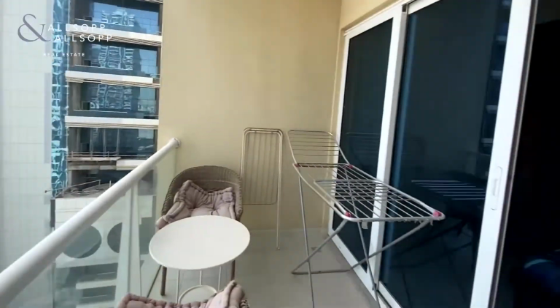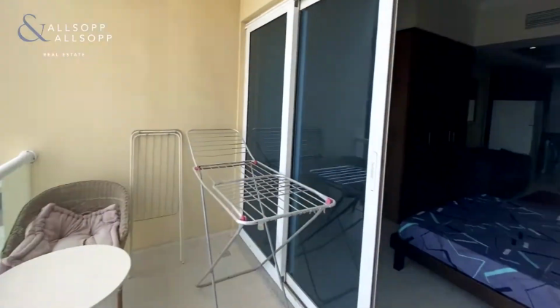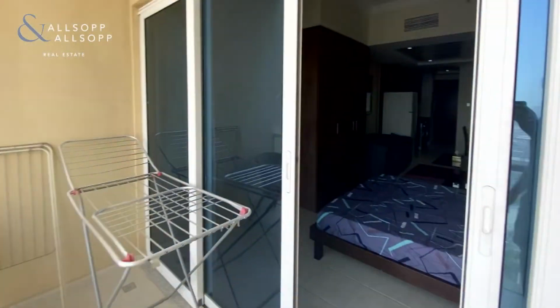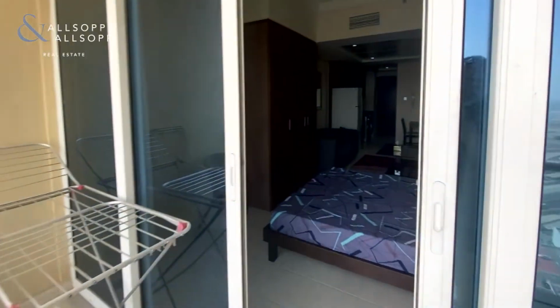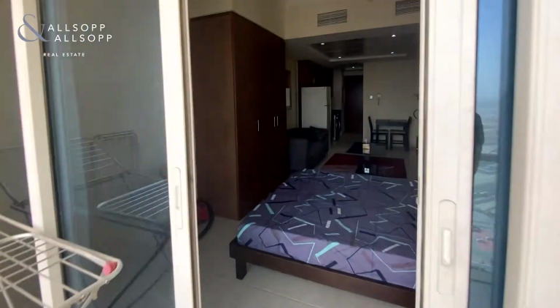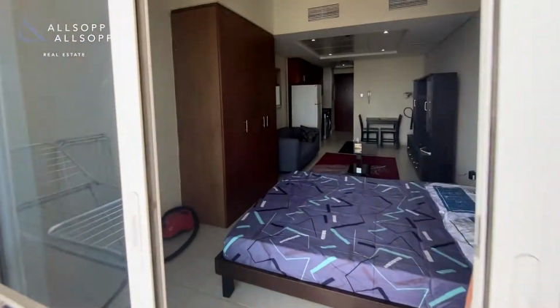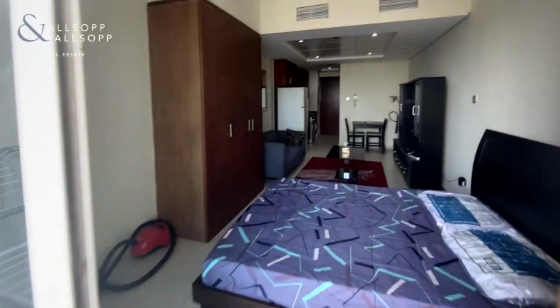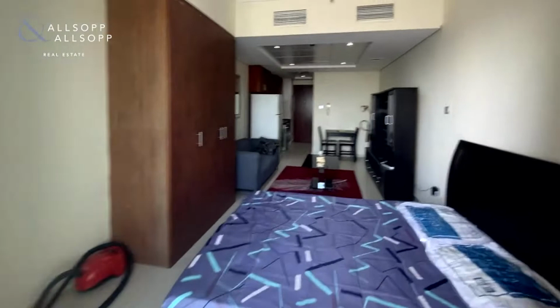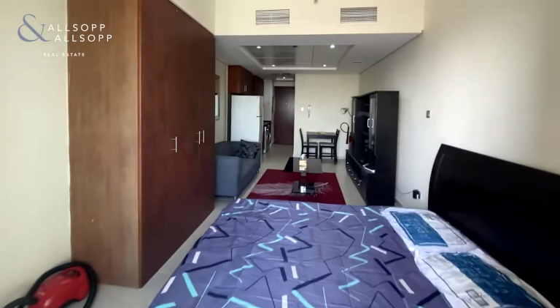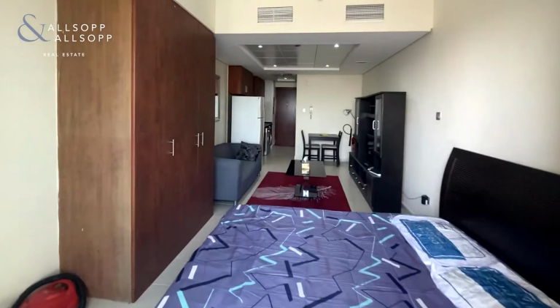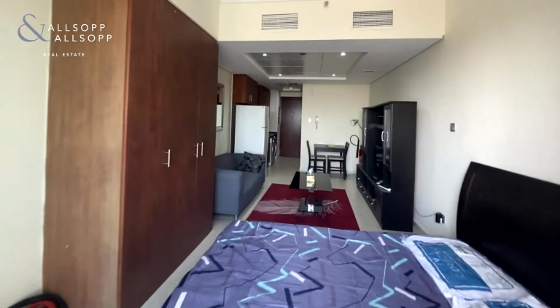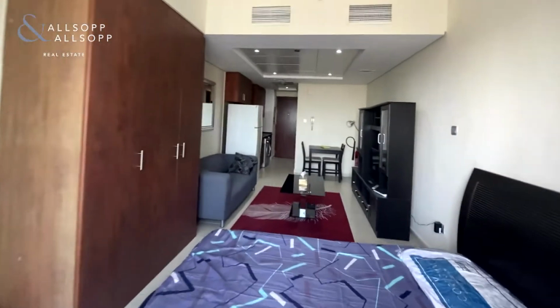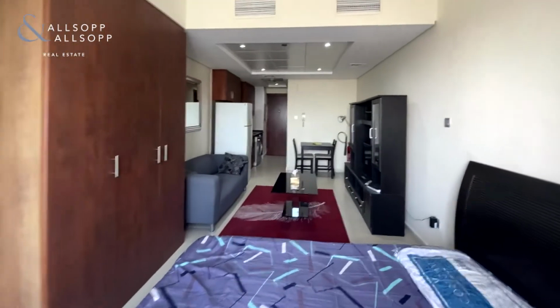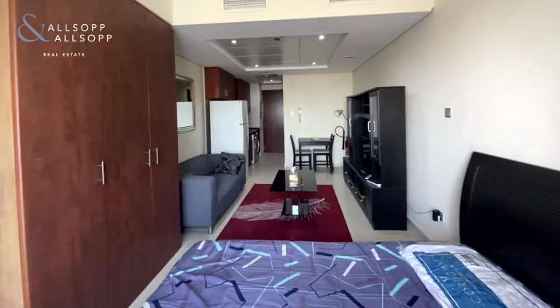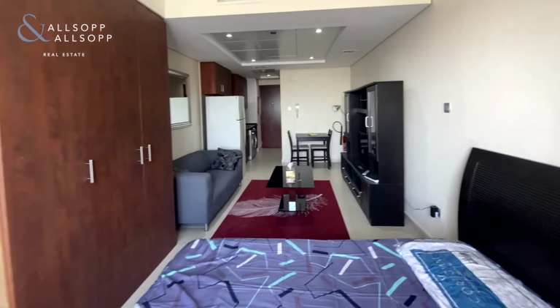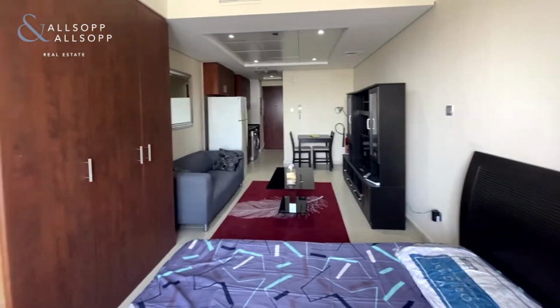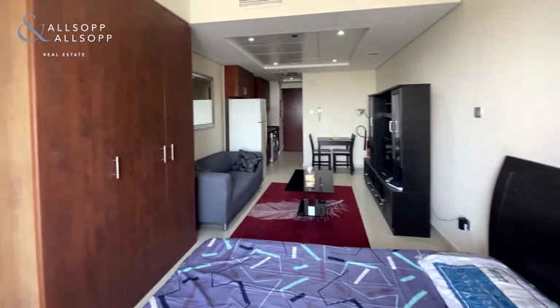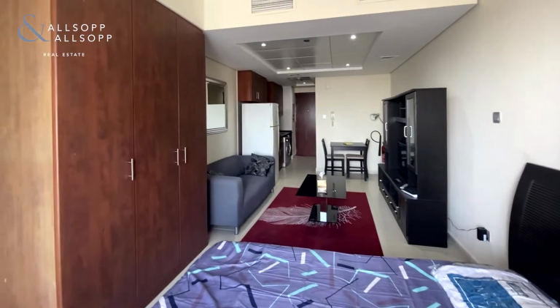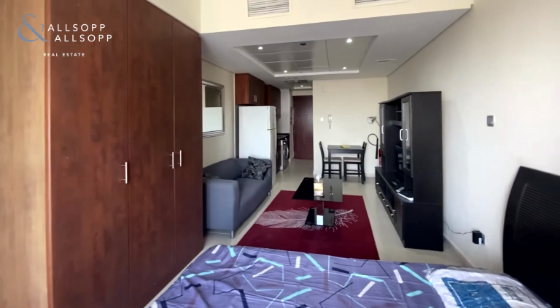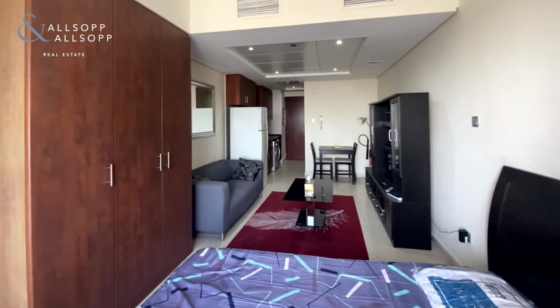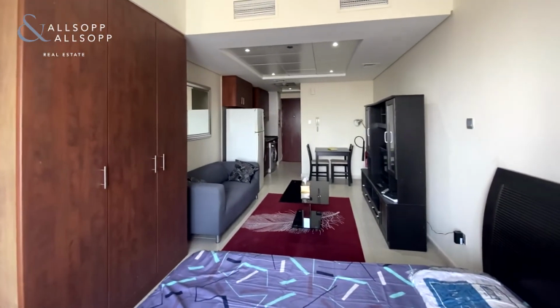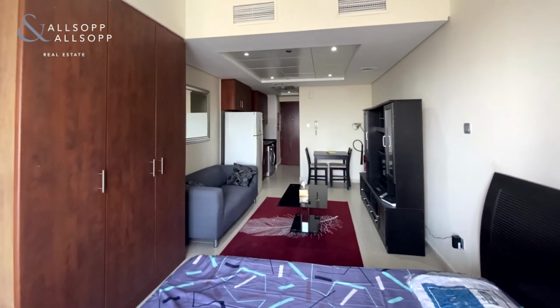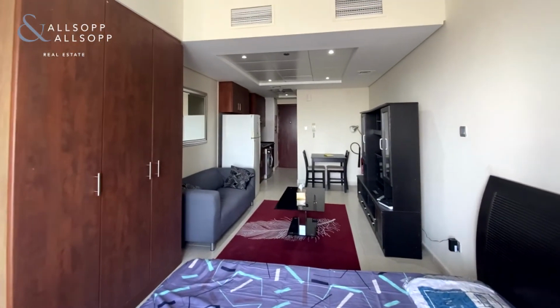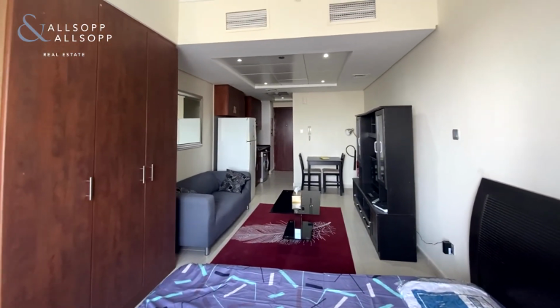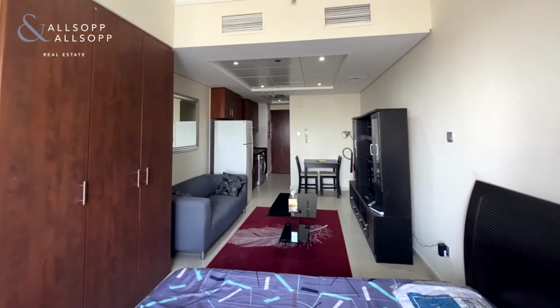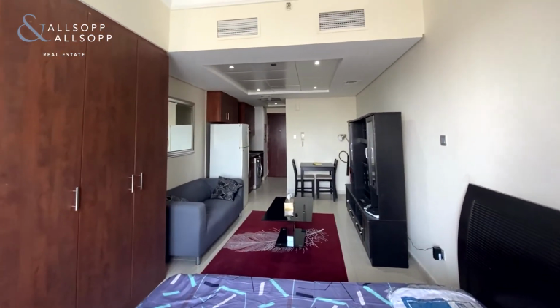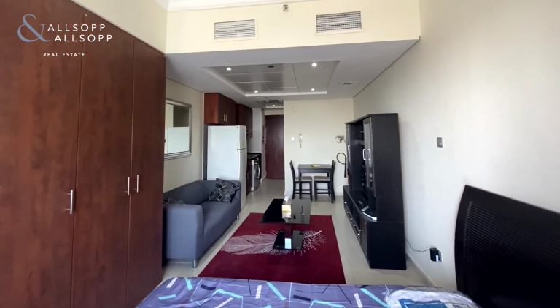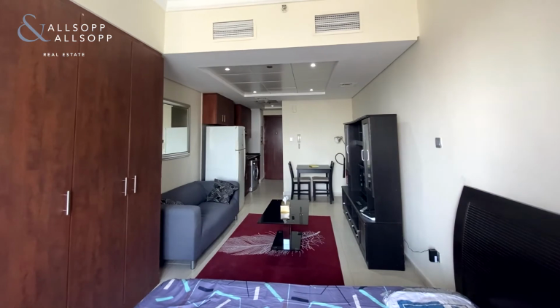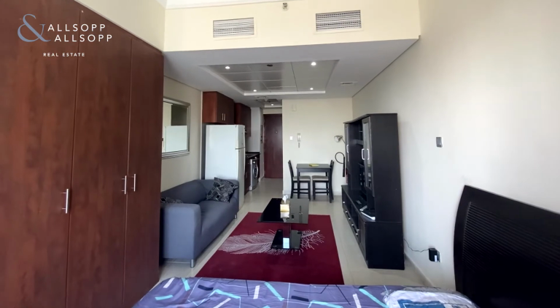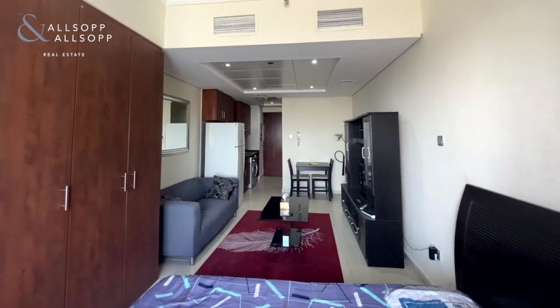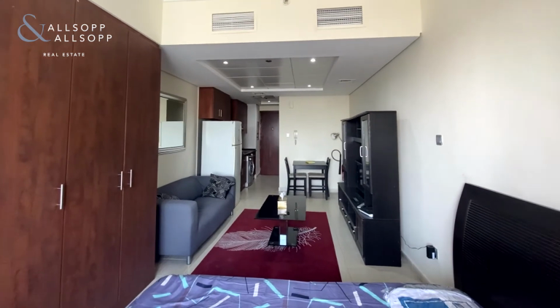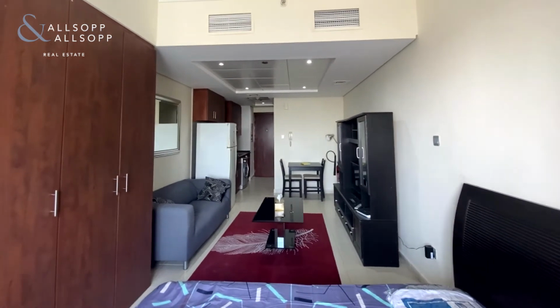If you would like further details on this apartment please don't hesitate to contact me. My number is 058 501 4123.